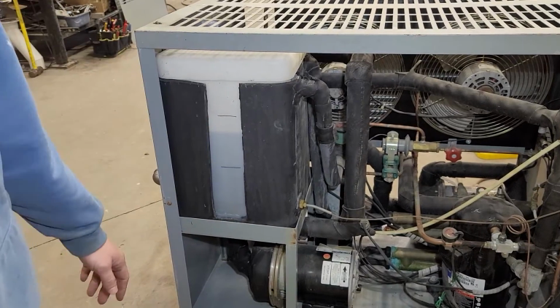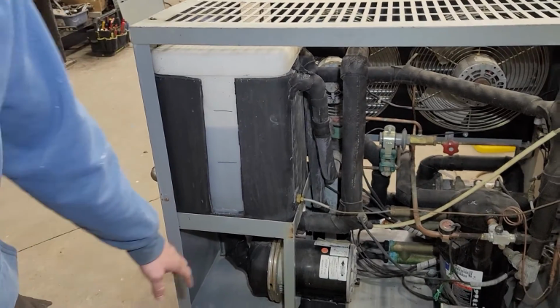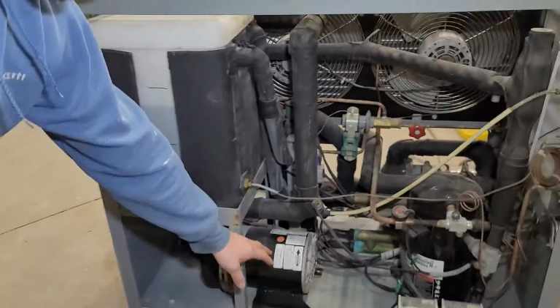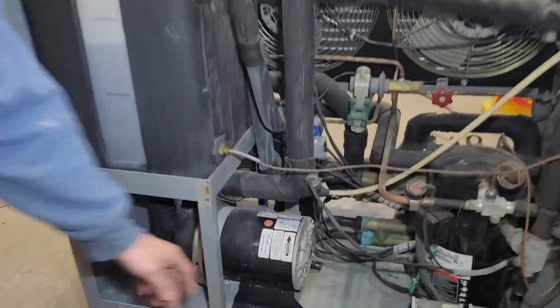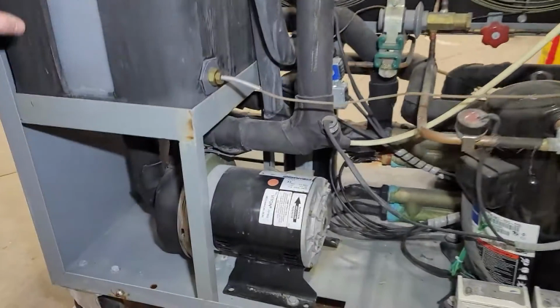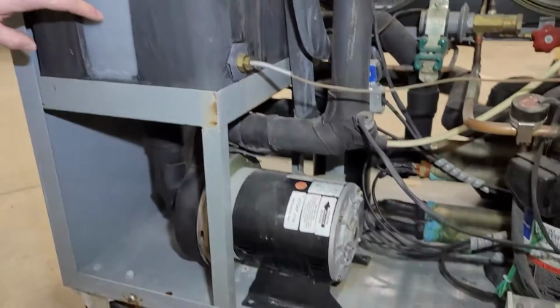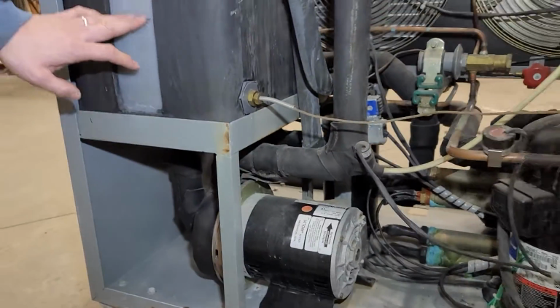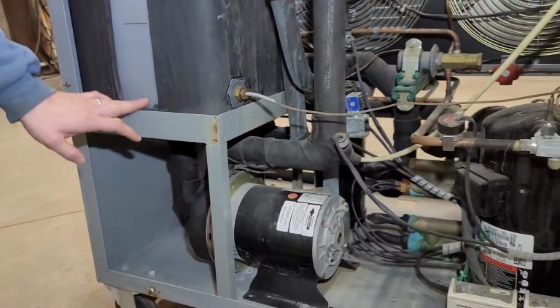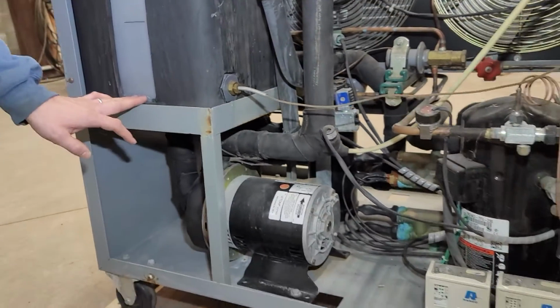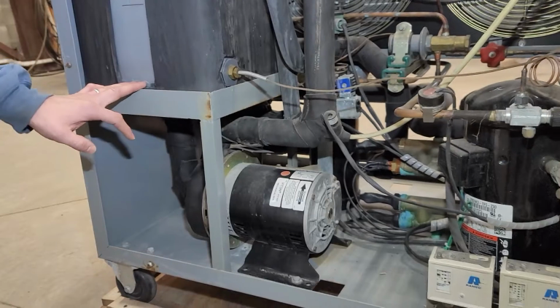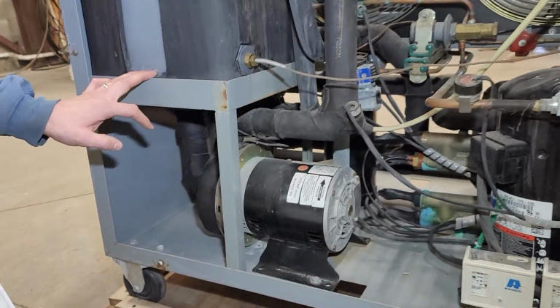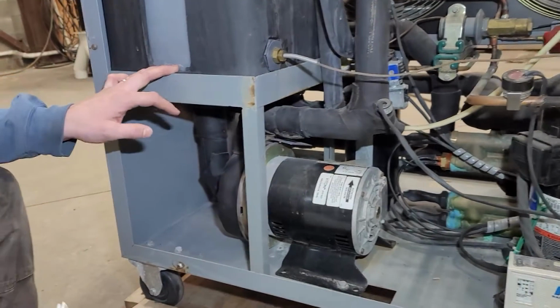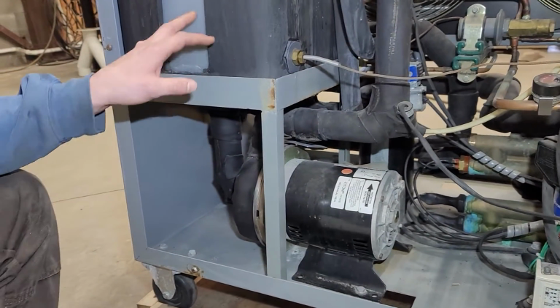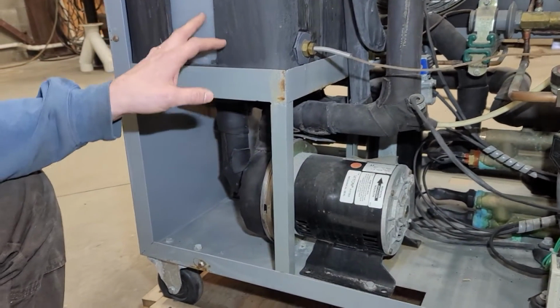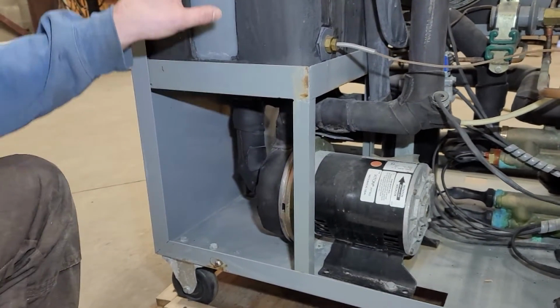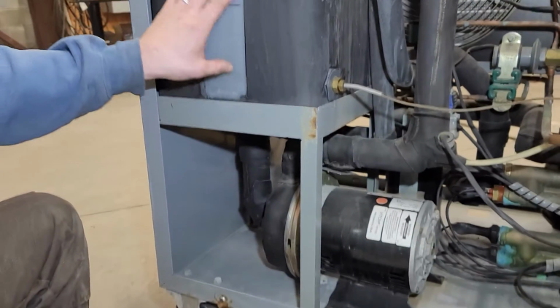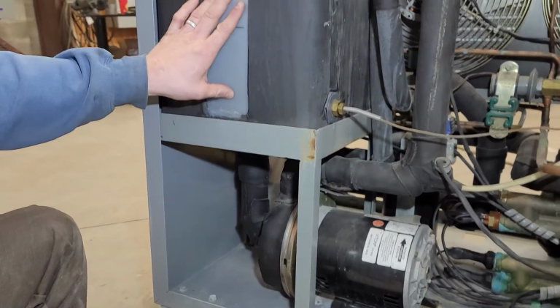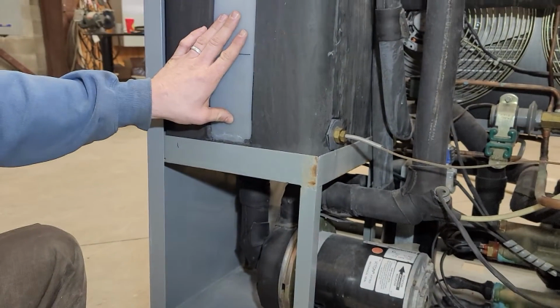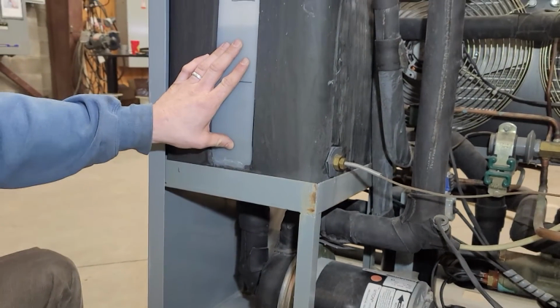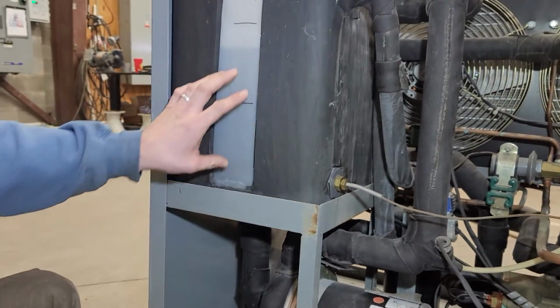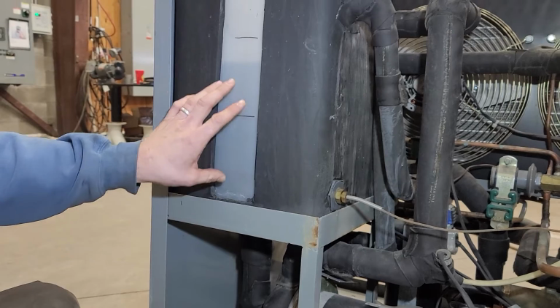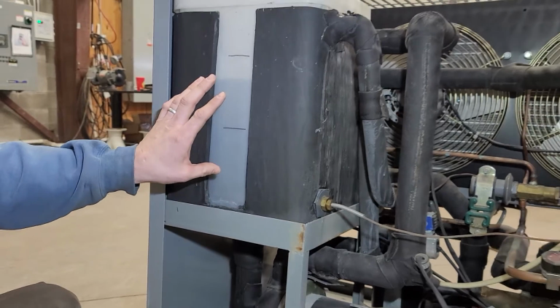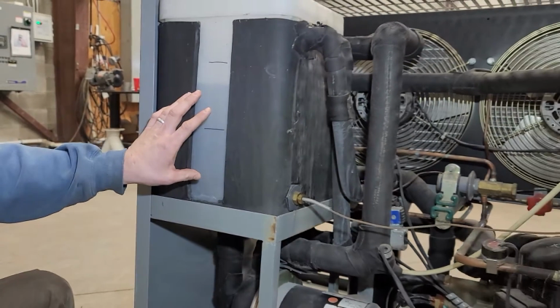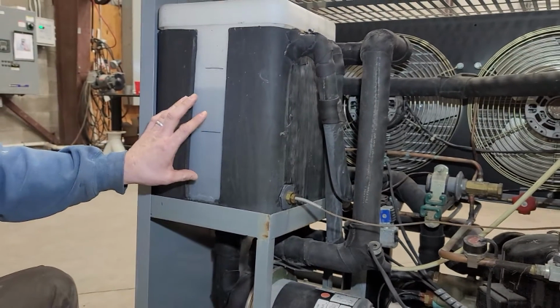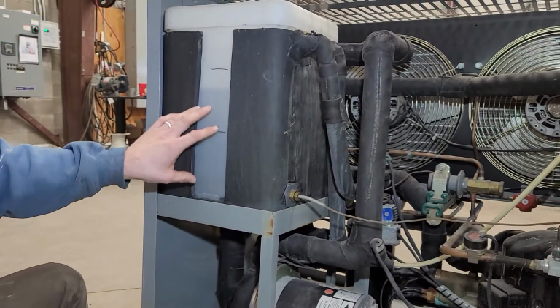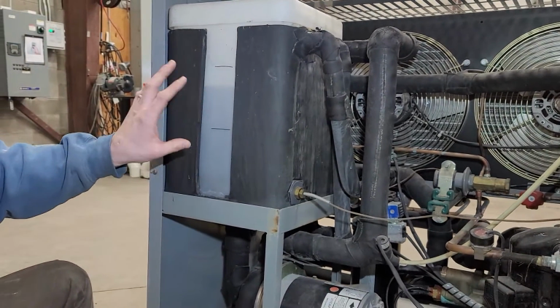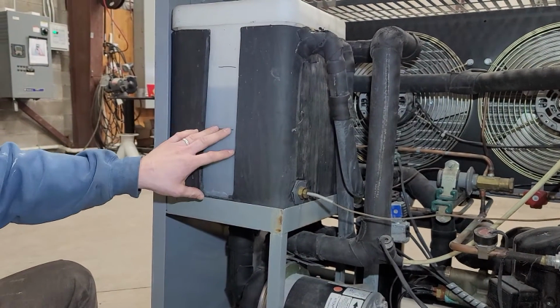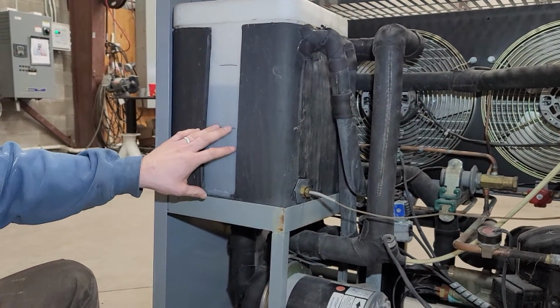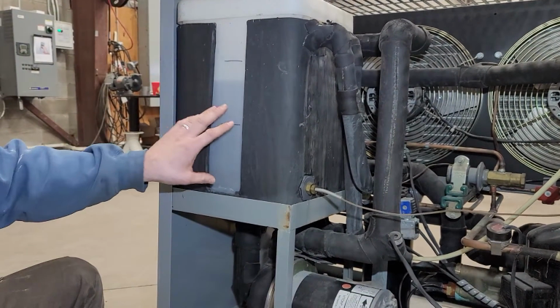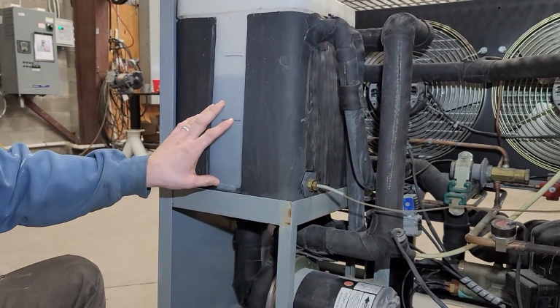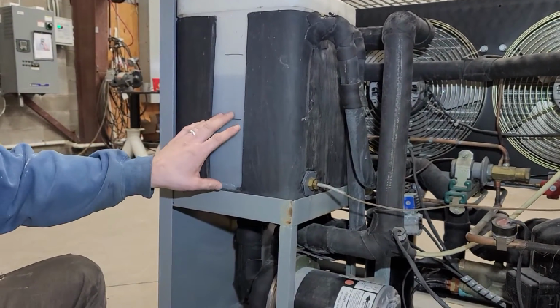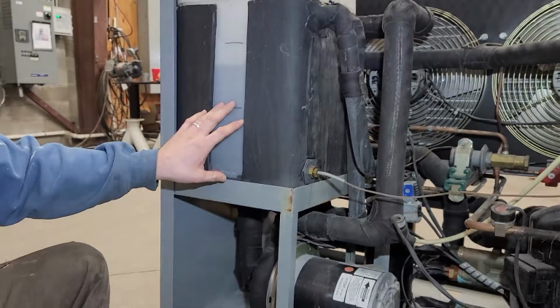We have a circuit pump here which circulates this water. If you're going to be cooling below 40 degrees, you want to add glycol to this. Right now it's been rinsed out with just water, so that's what we're circulating through right now.